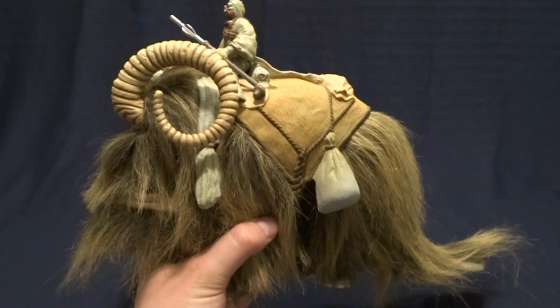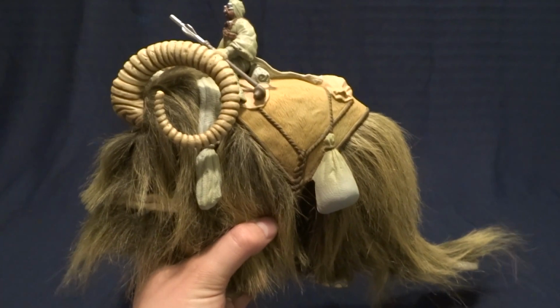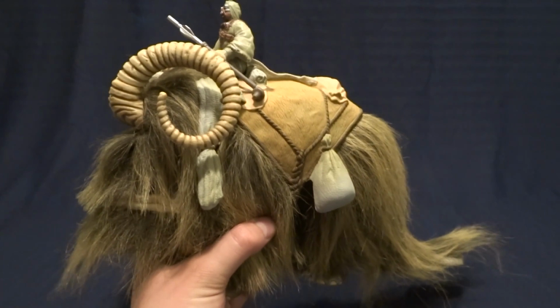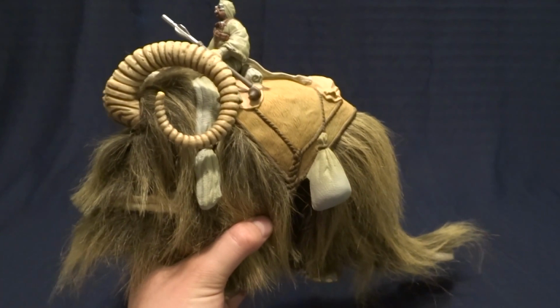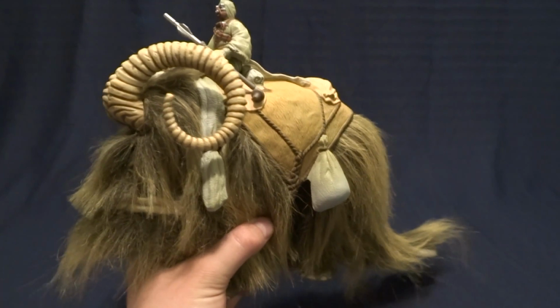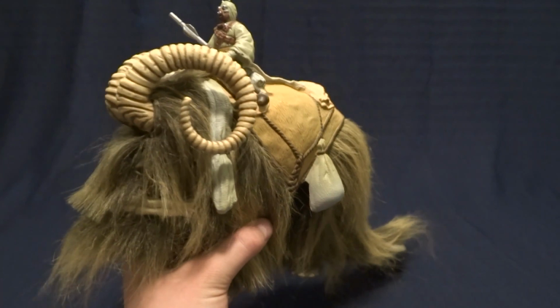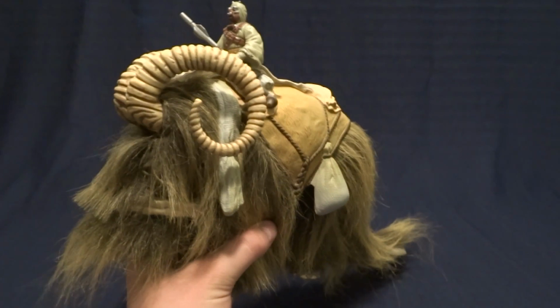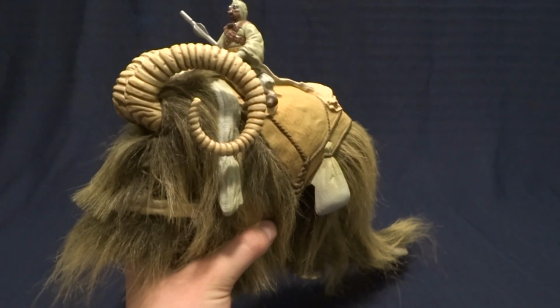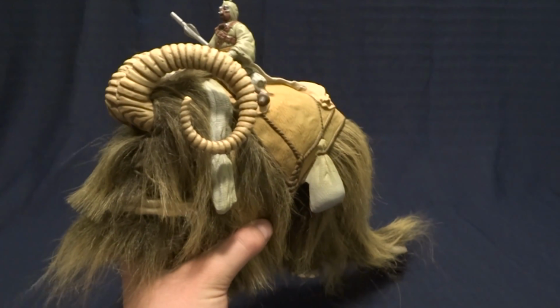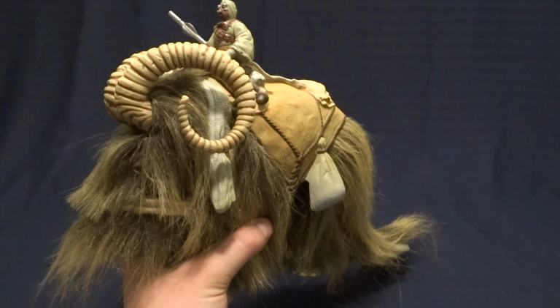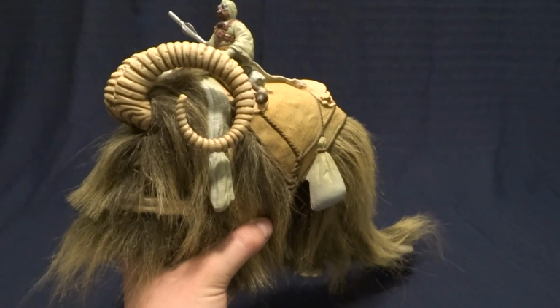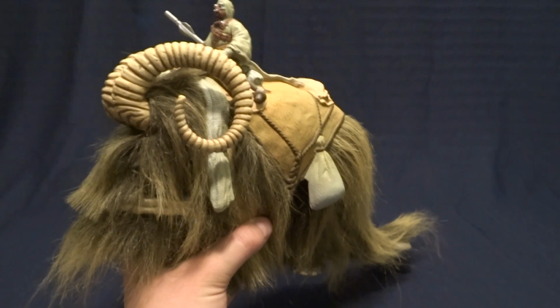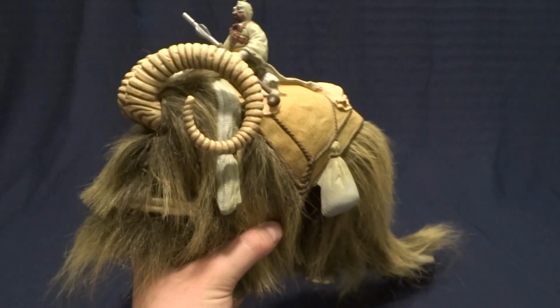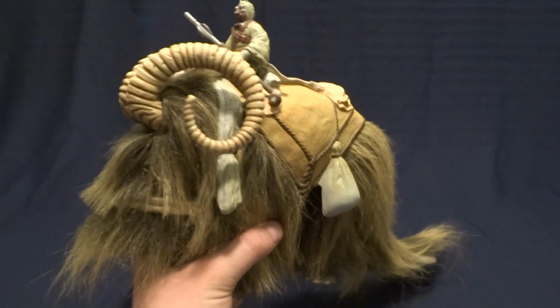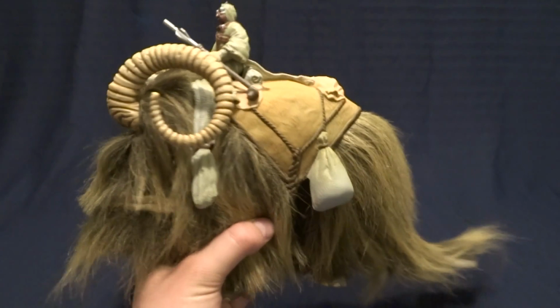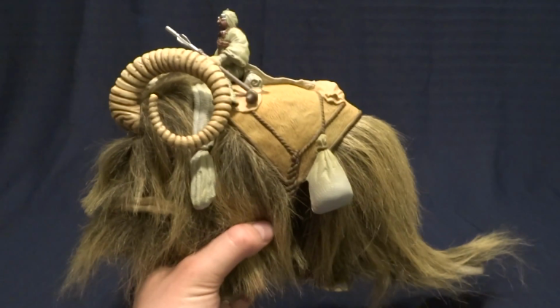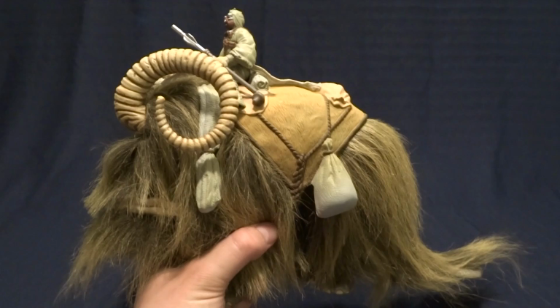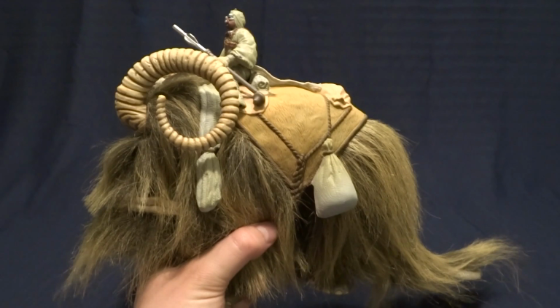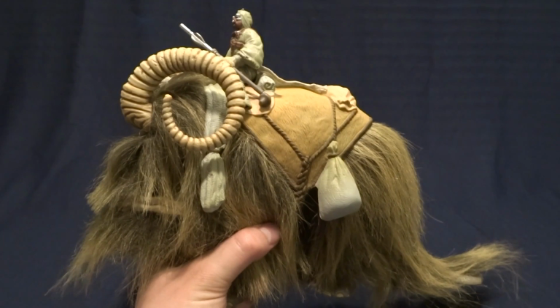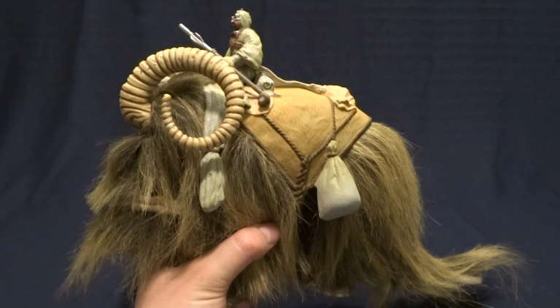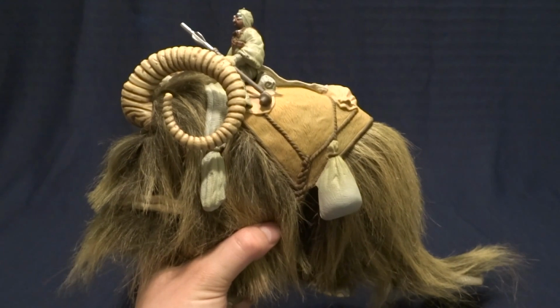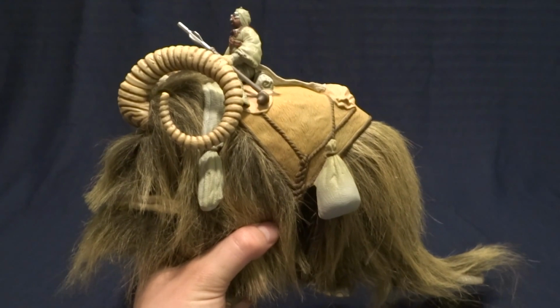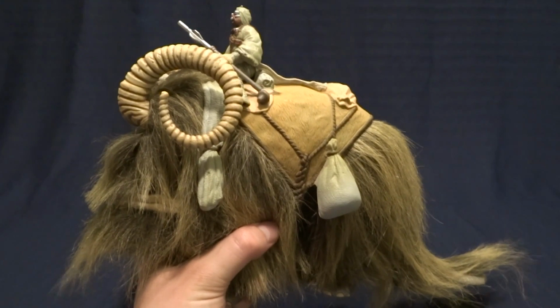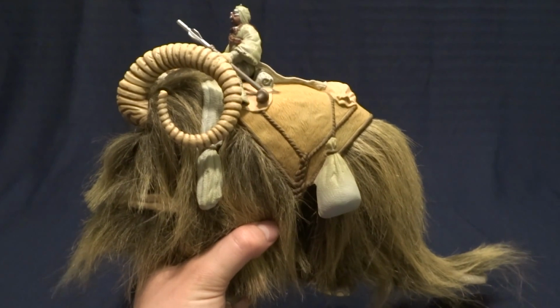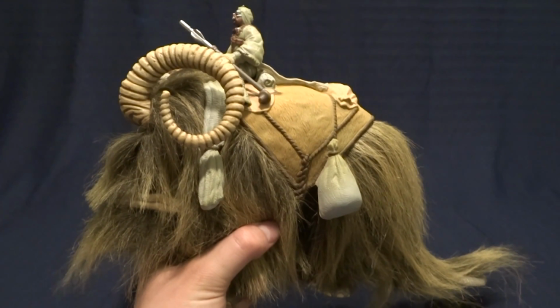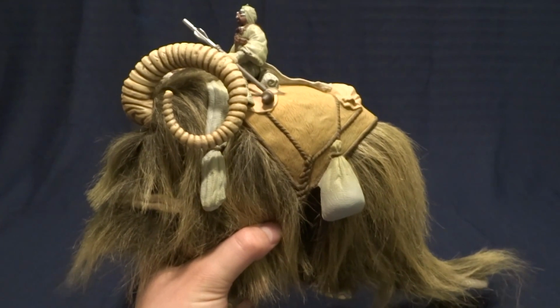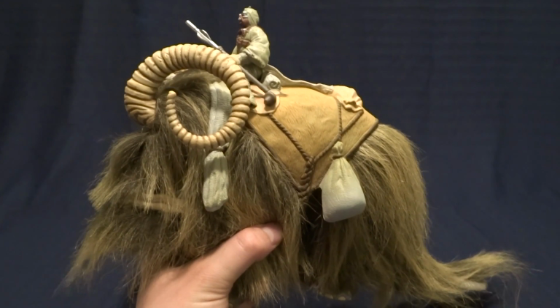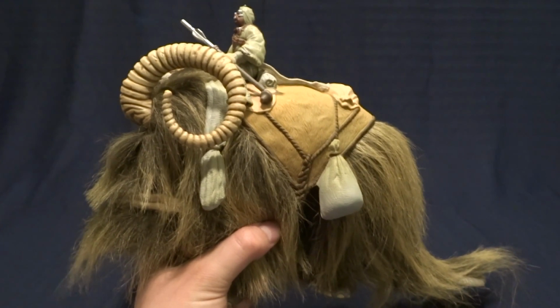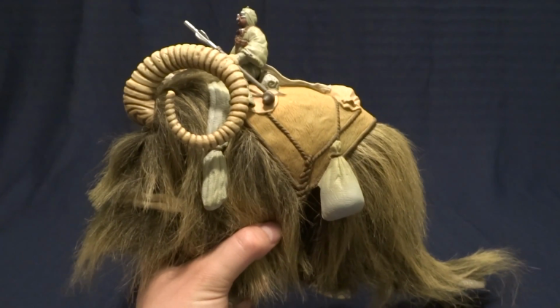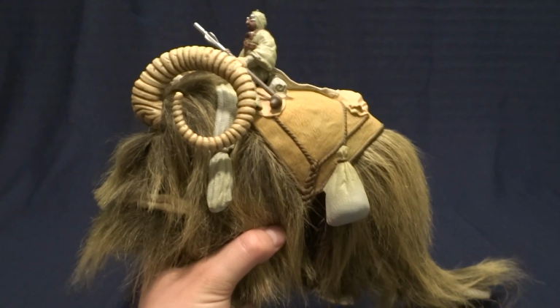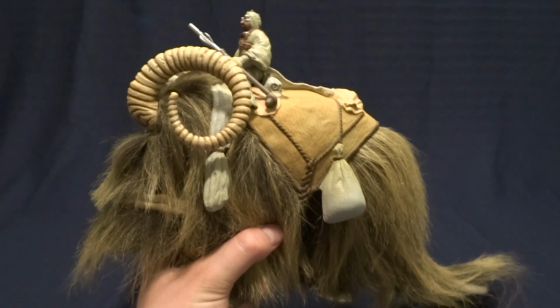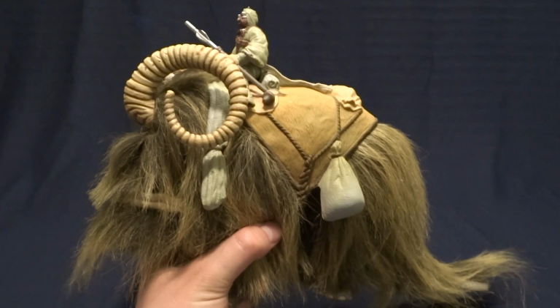Hey guys, what's up? It's Rygar the Destroyer, and today we're going to be taking a look at the Bantha and Tusken Raider from the Power of the Force line of Star Wars action figures.